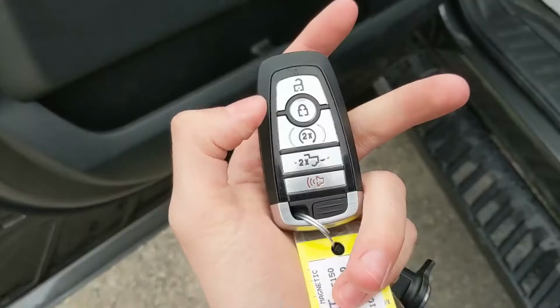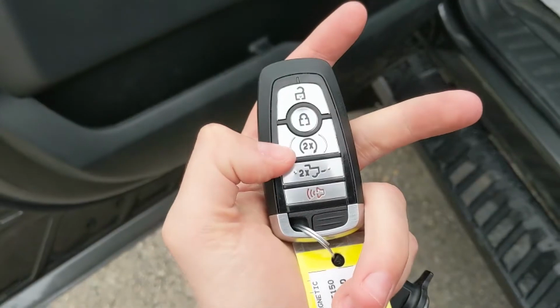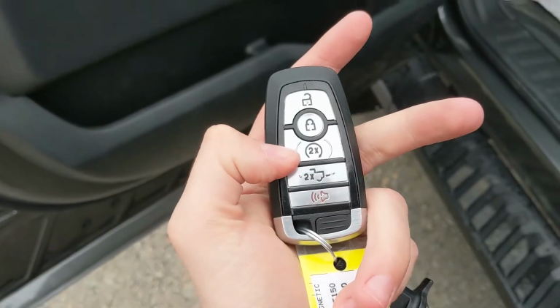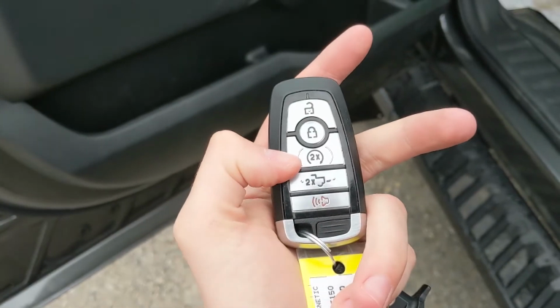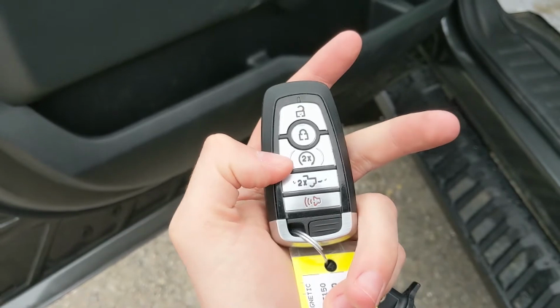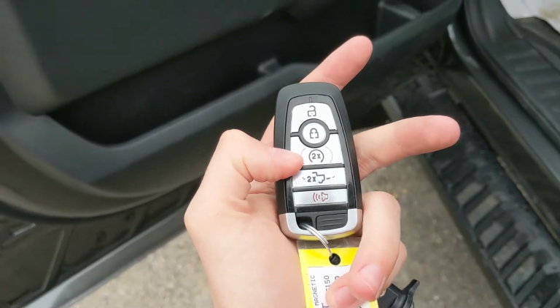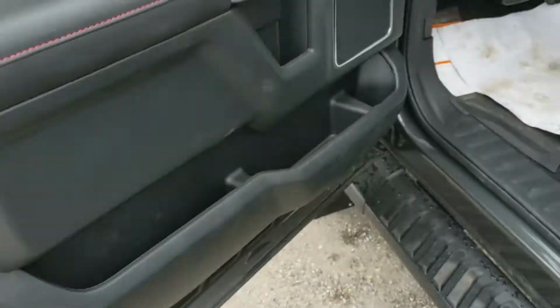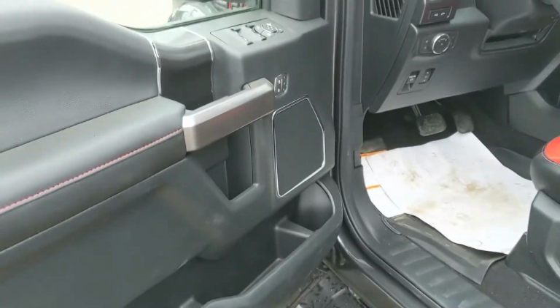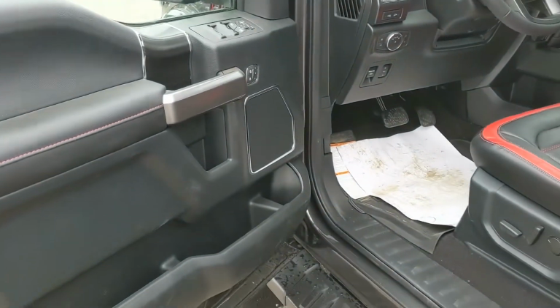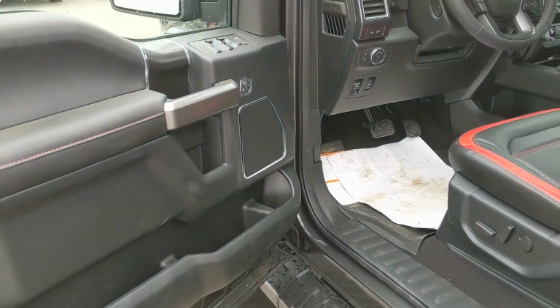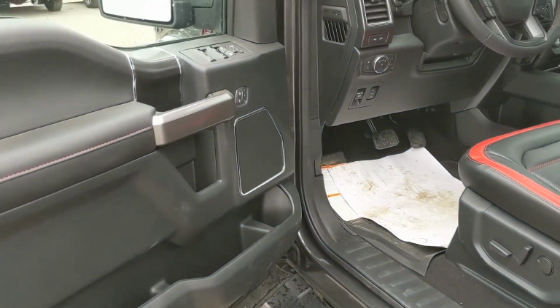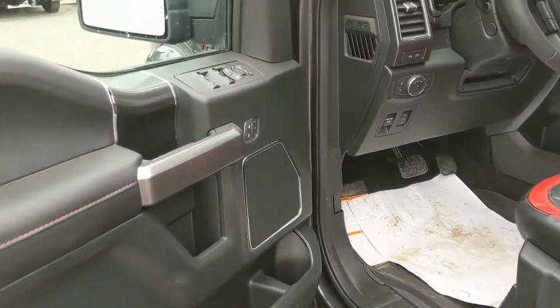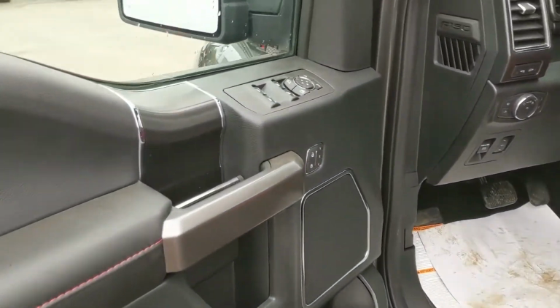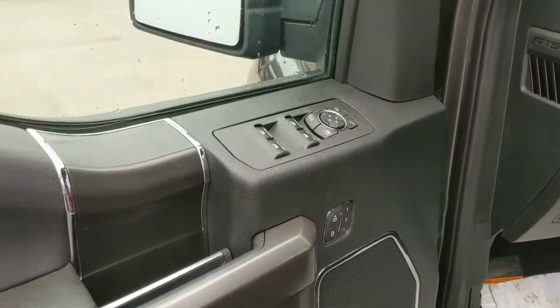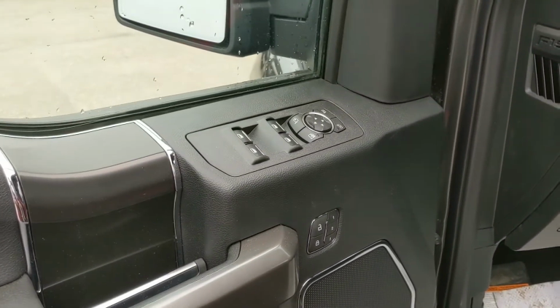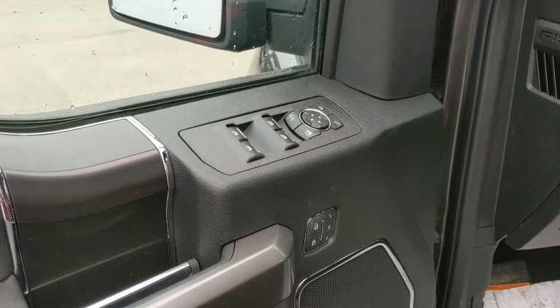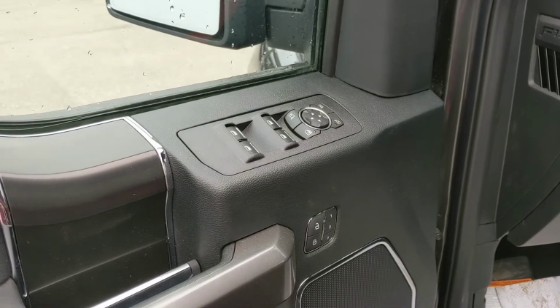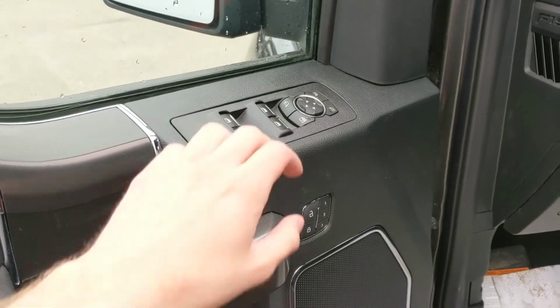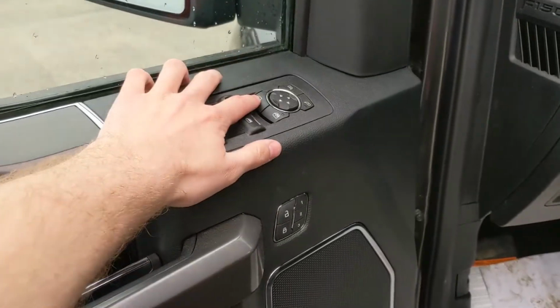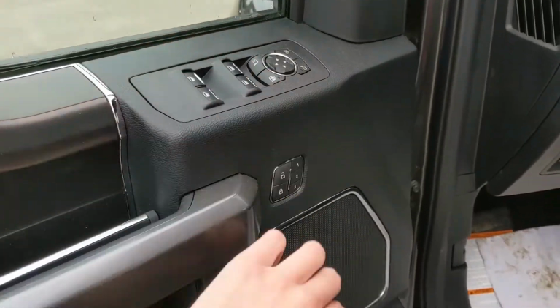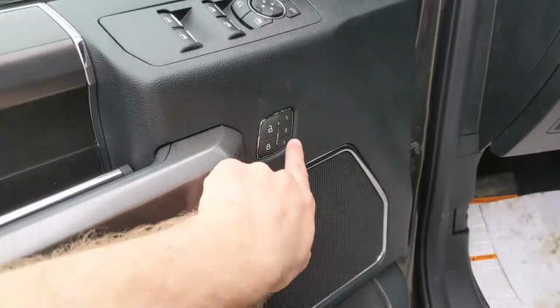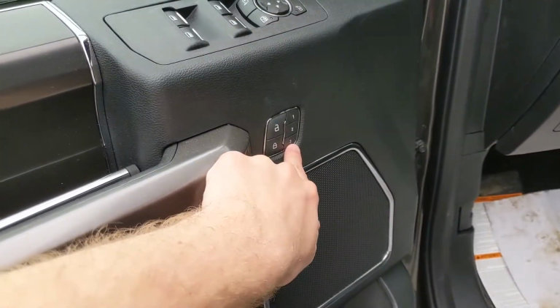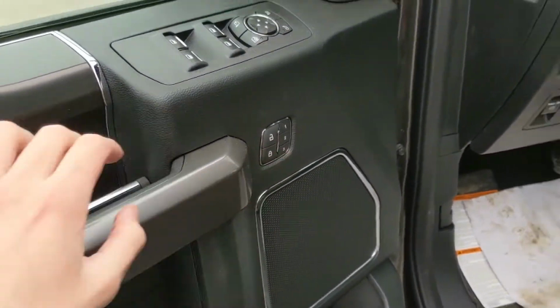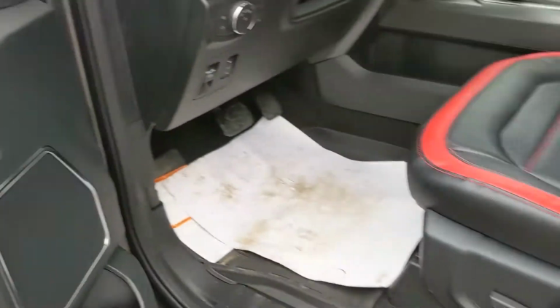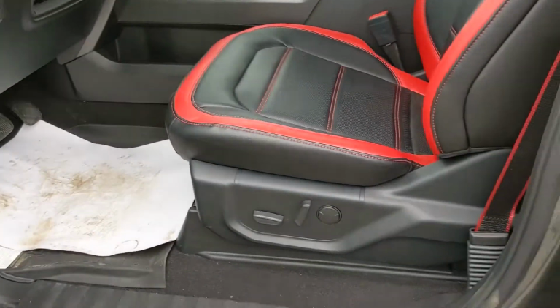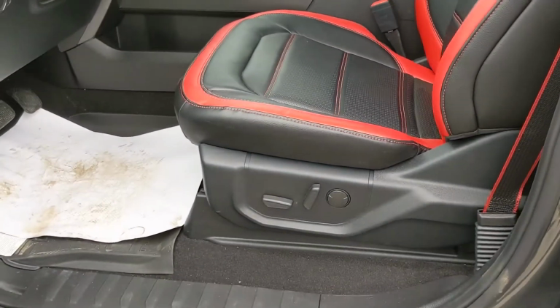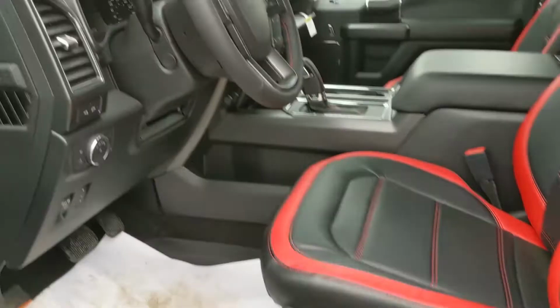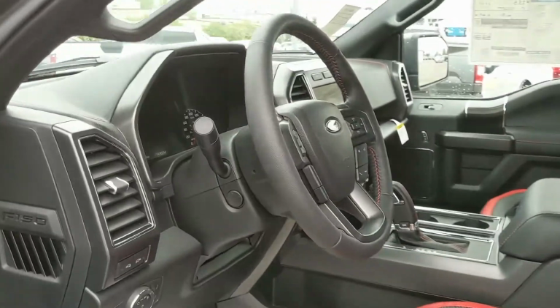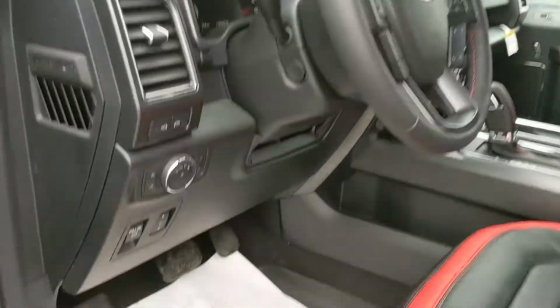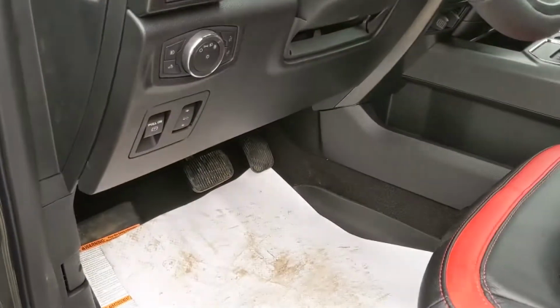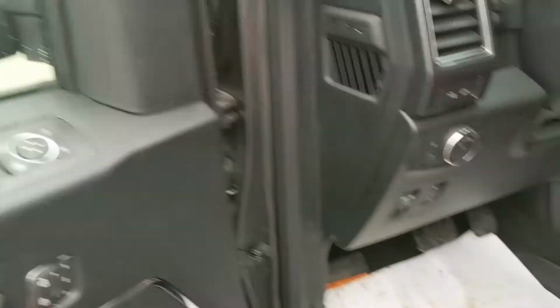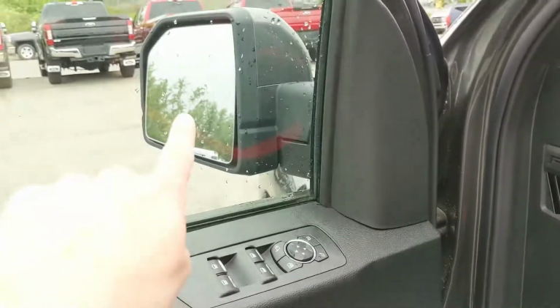This truck also has a remote start, so no need to go outside on those cold mornings to warm up your vehicle. Looking in, you have power windows, power mirrors, power locks, and power folding mirrors, and three memory buttons for your power adjustable driver's seat, steering wheel, pedals, and mirrors.